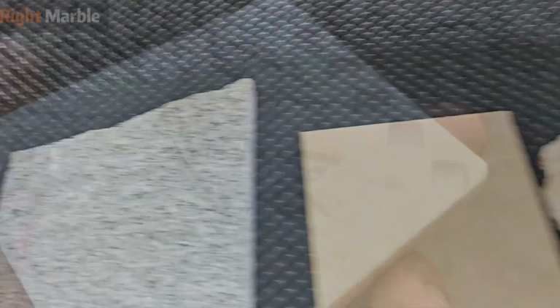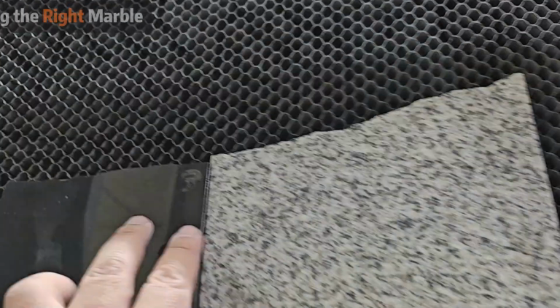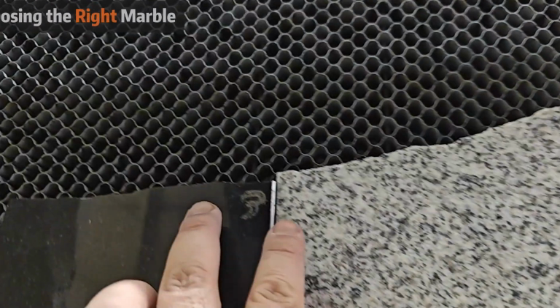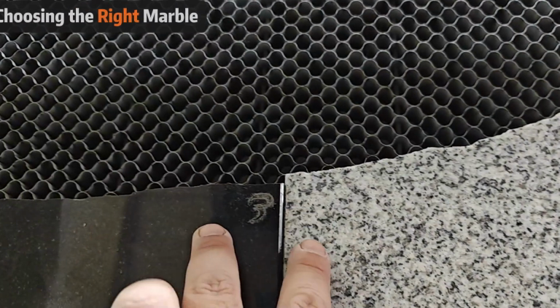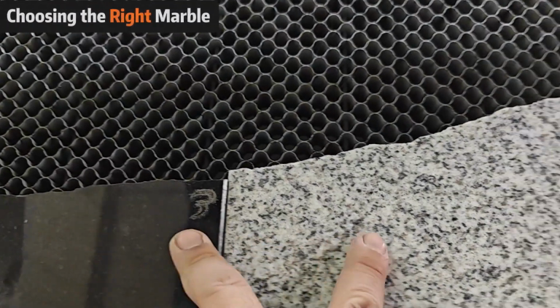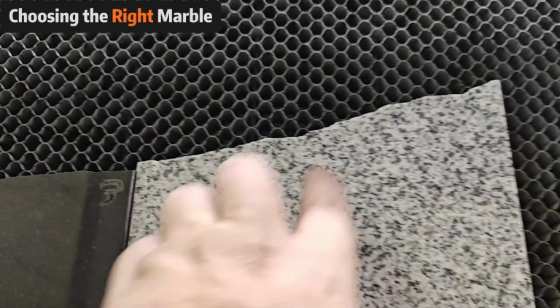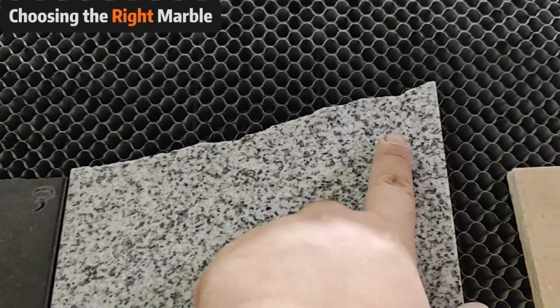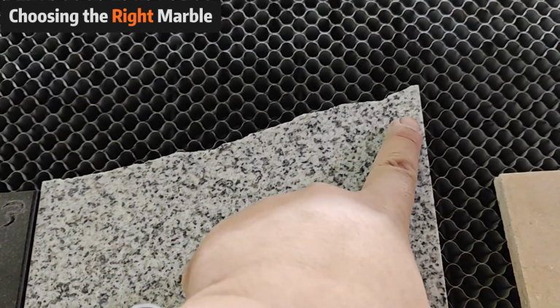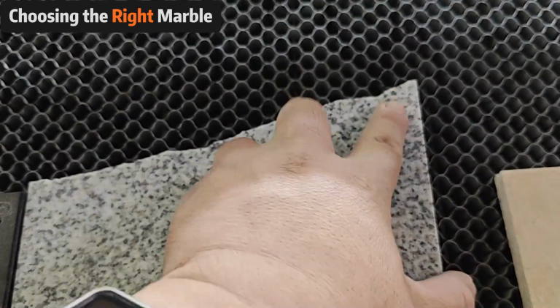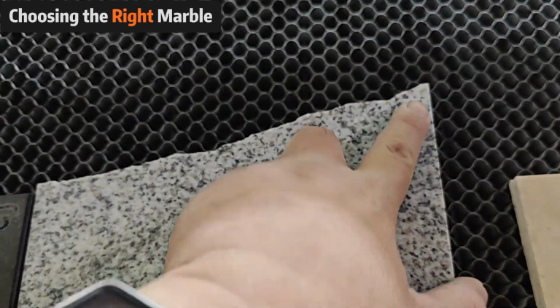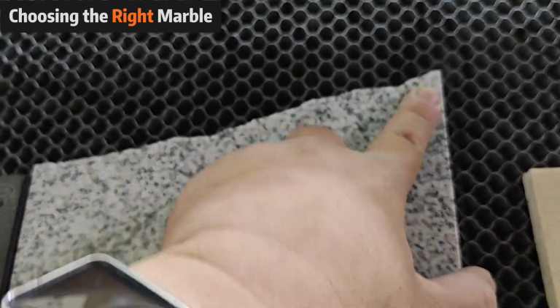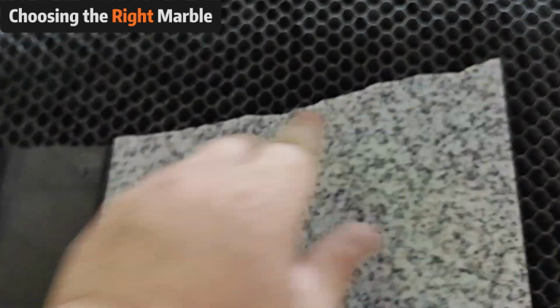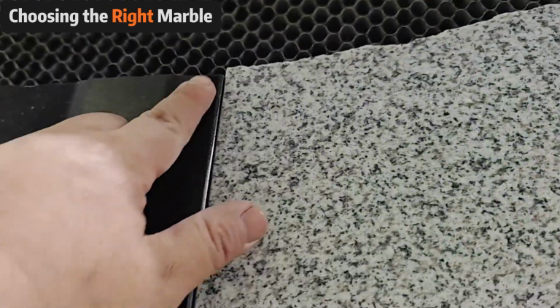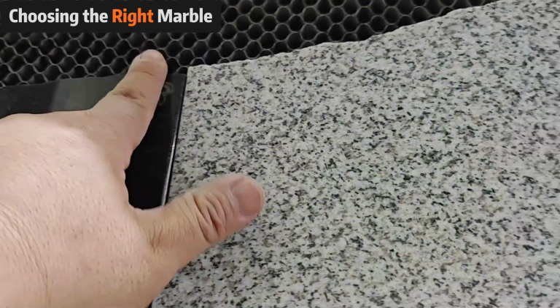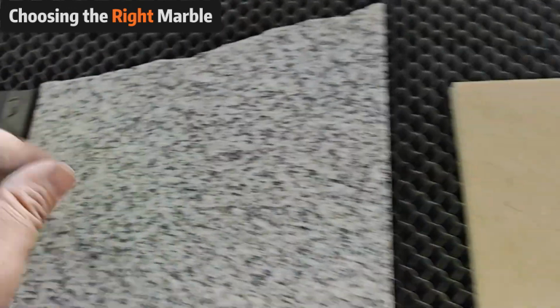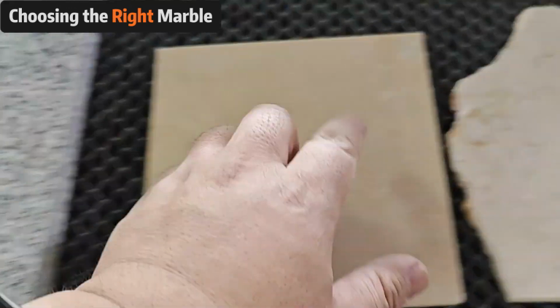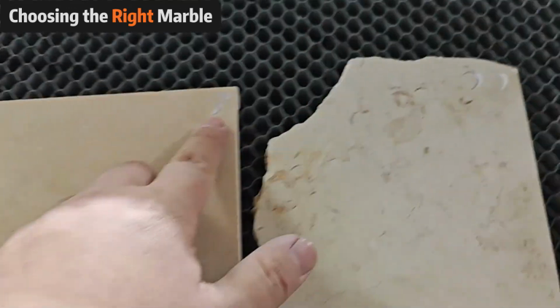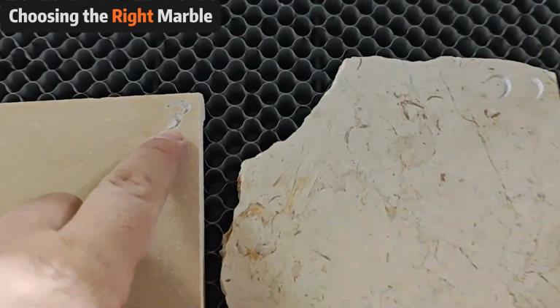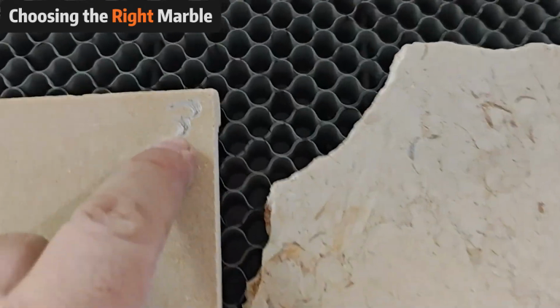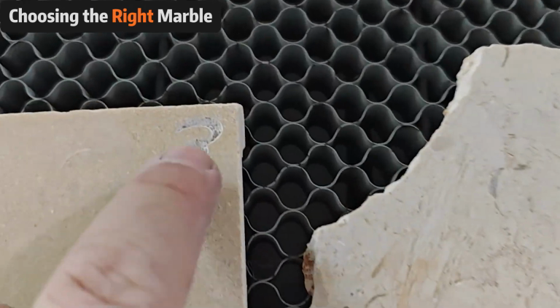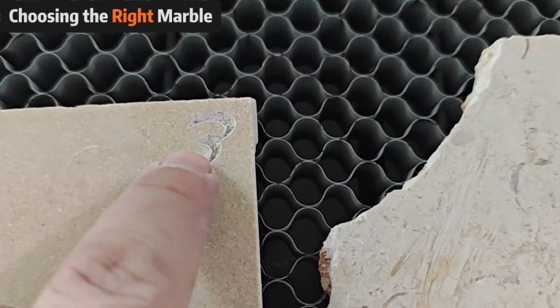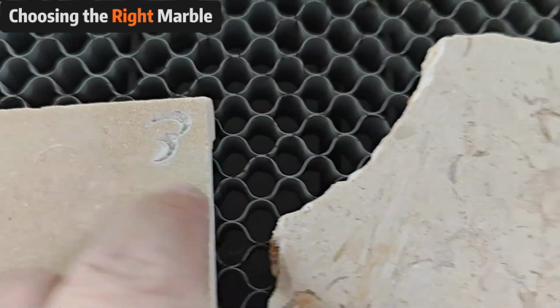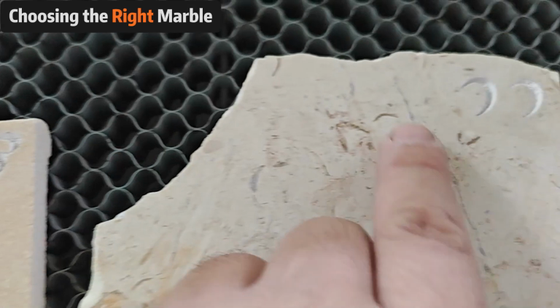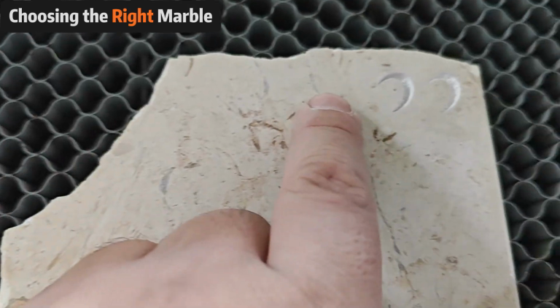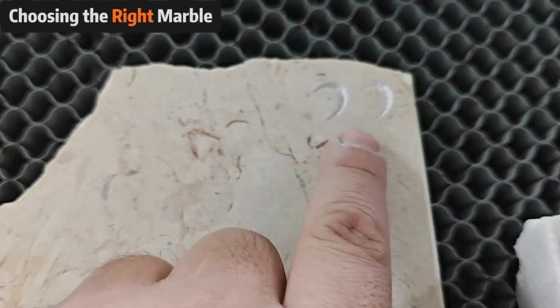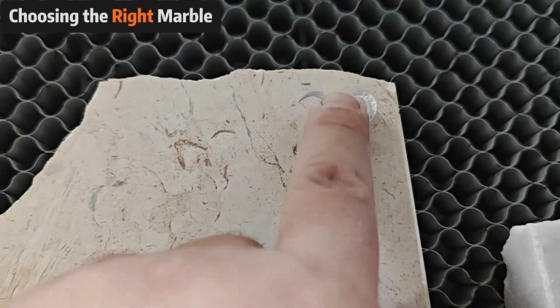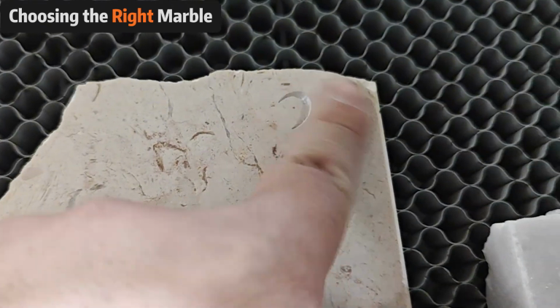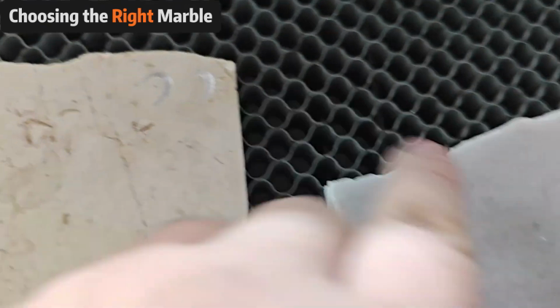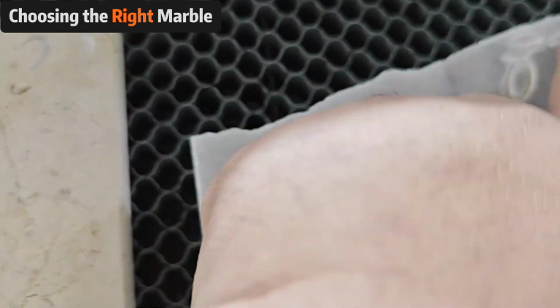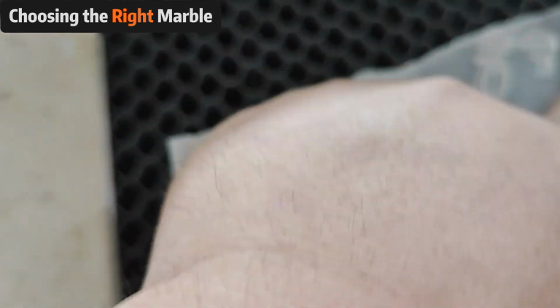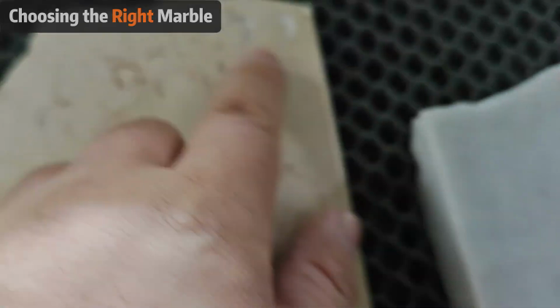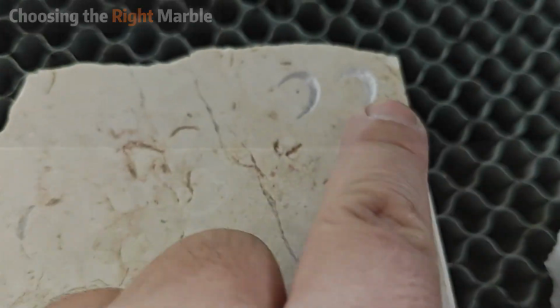First things first, selecting the right marble is crucial. We recommend starting with marble that has minimal impurities. This will help you get the best results right from the start.